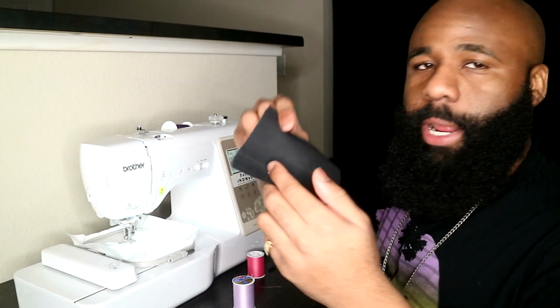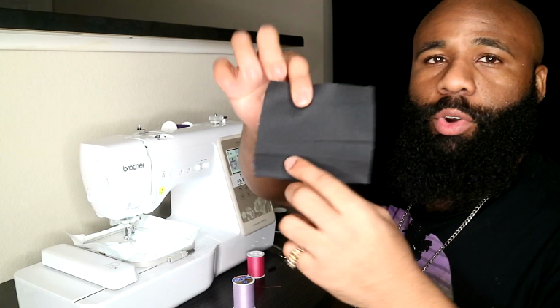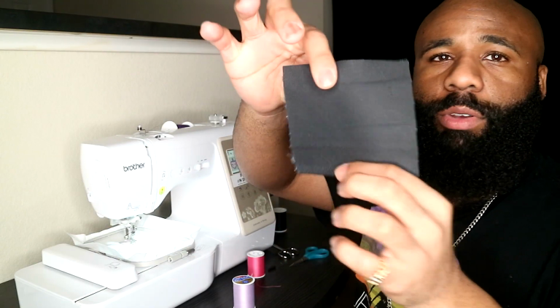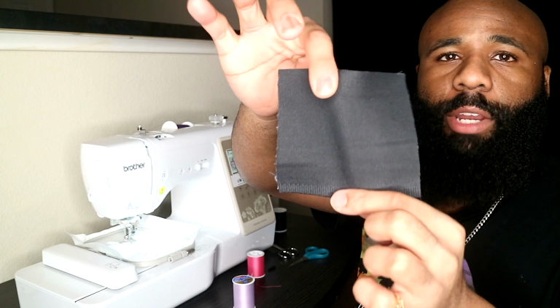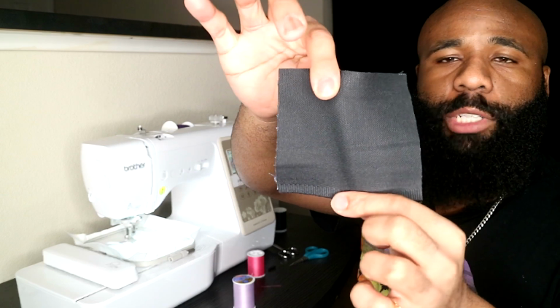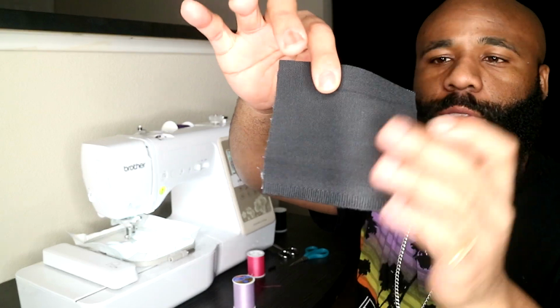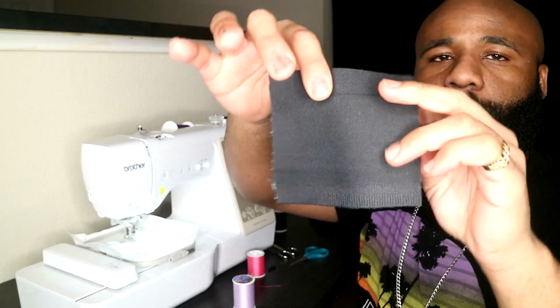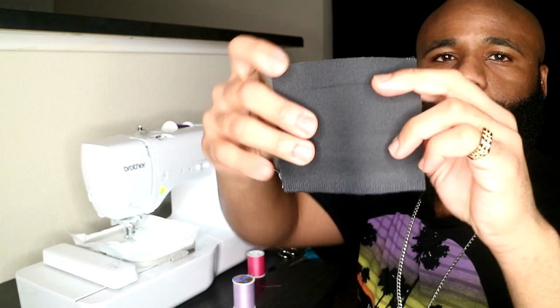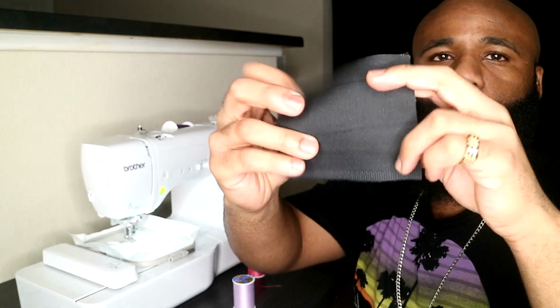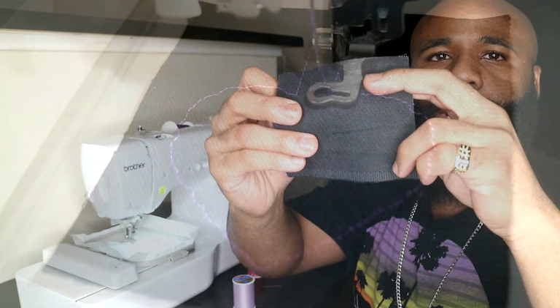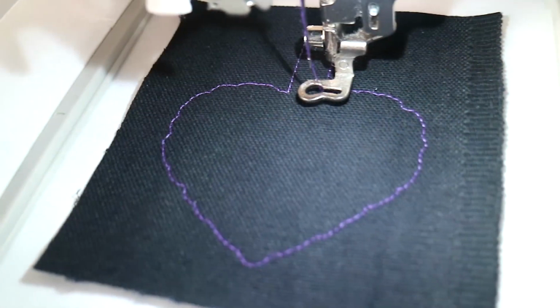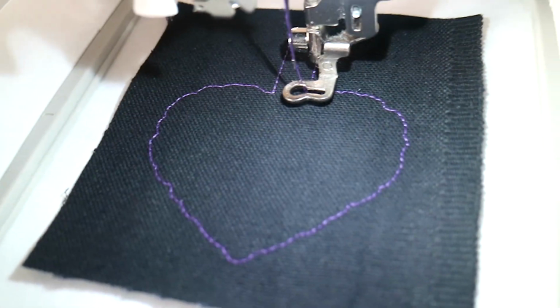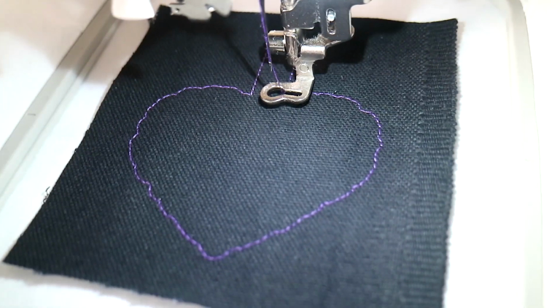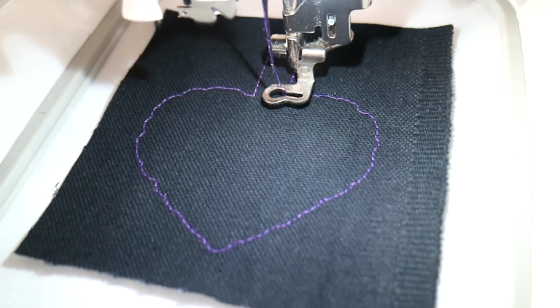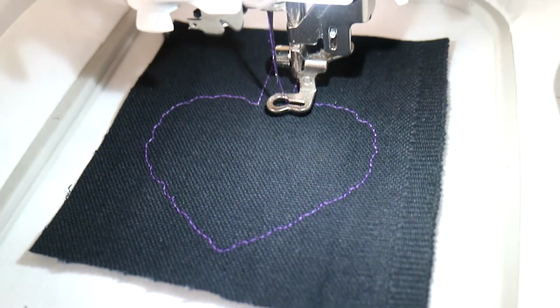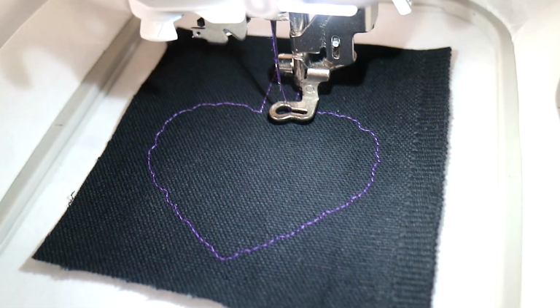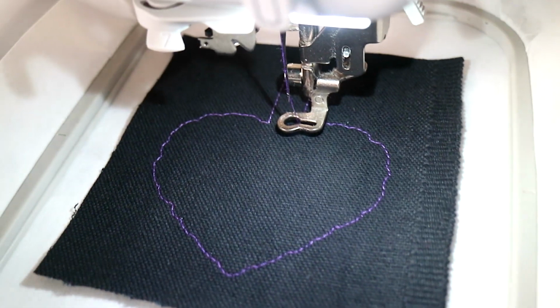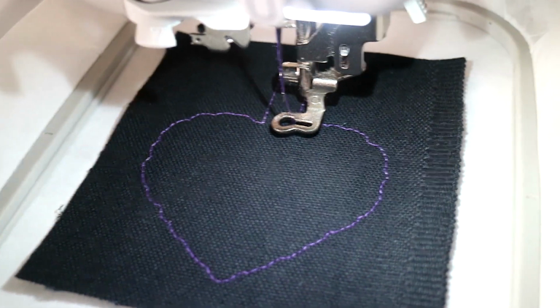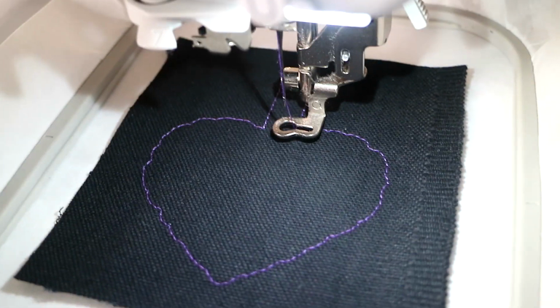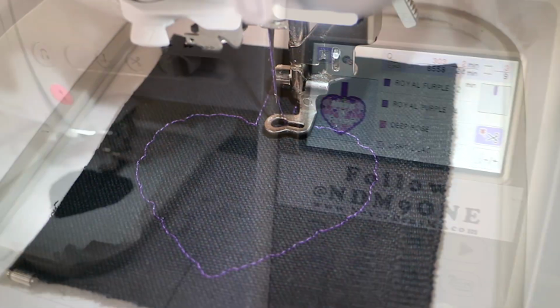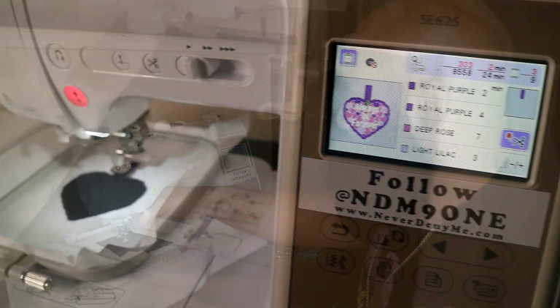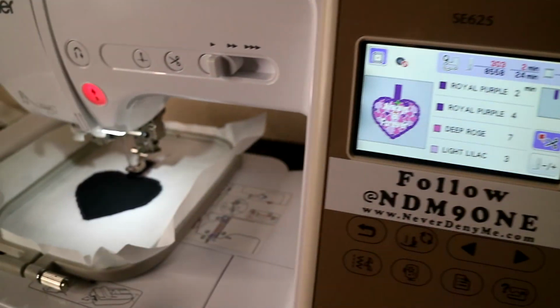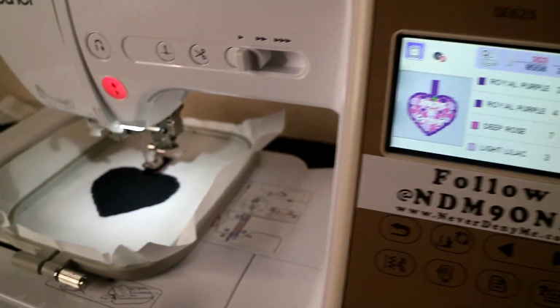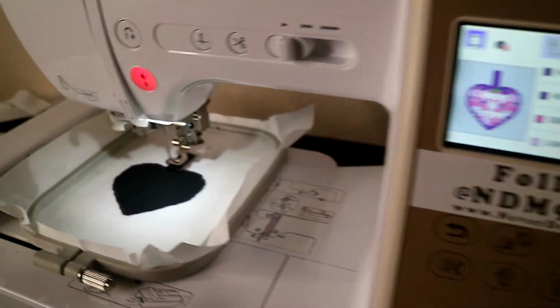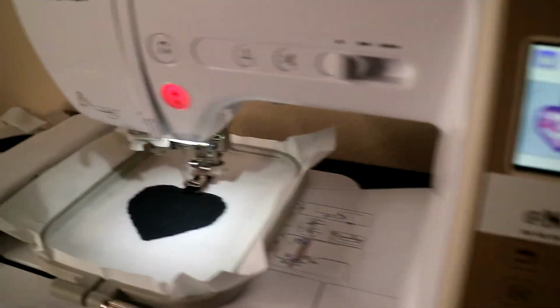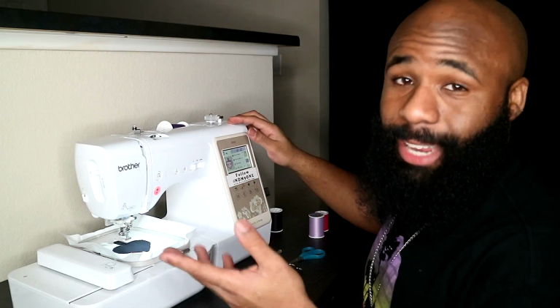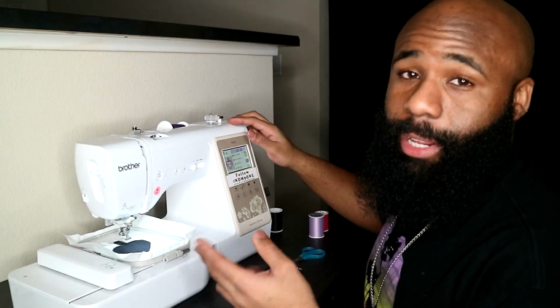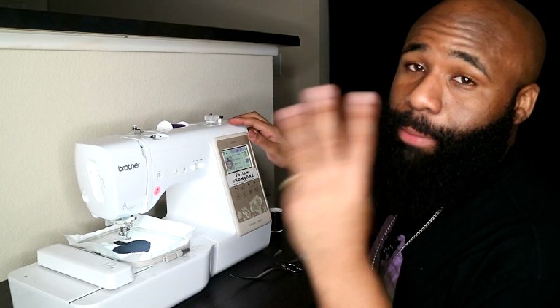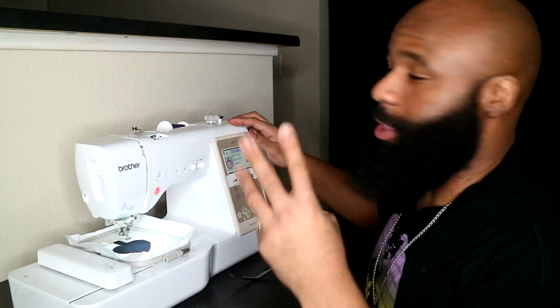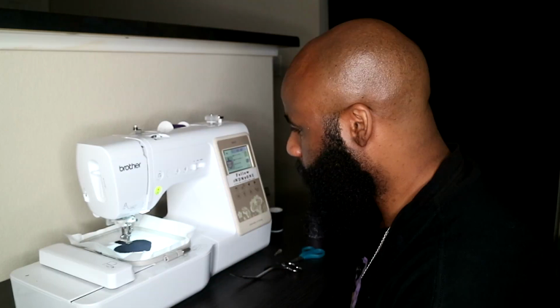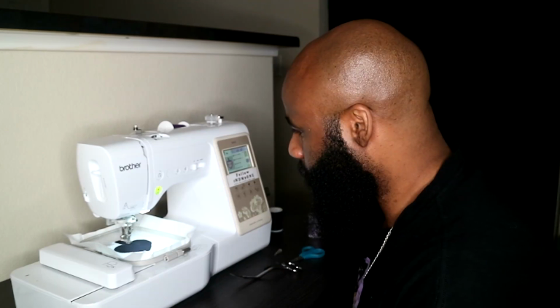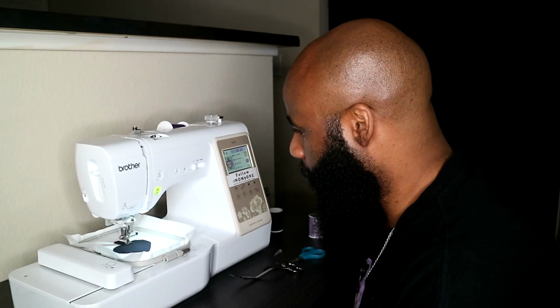Today I'm going to be using a new material that I have not used before. We're just going to go ahead and get our applique scissors and cut our design. Let's get started — technically it's step three though. Get to stitching!